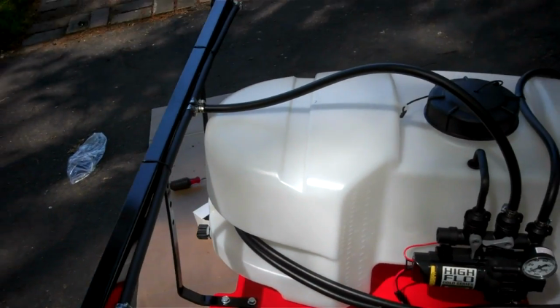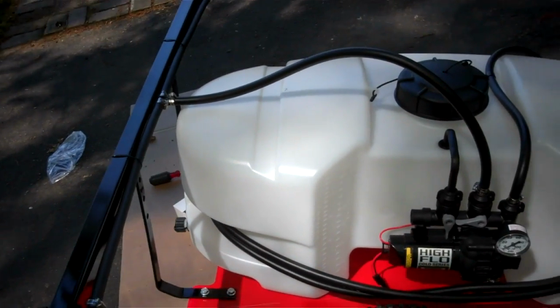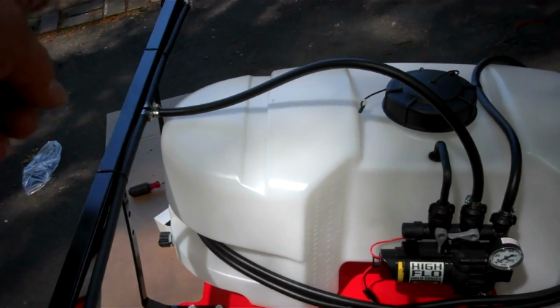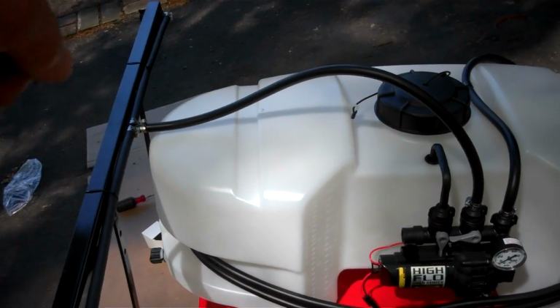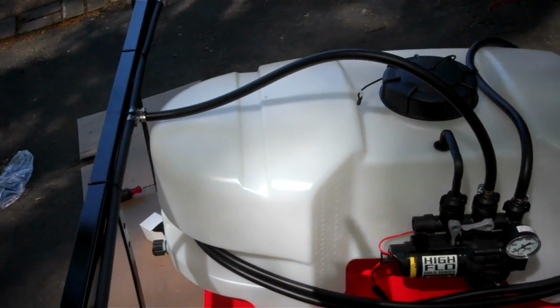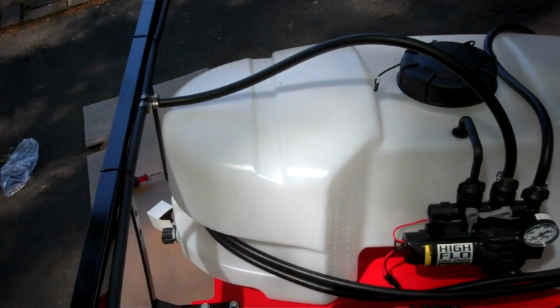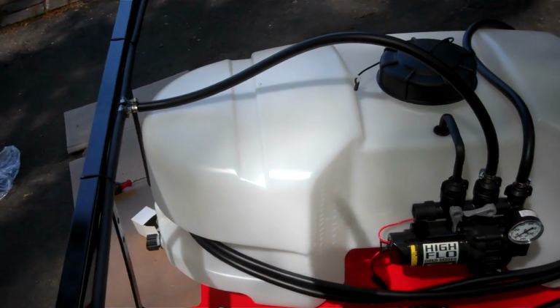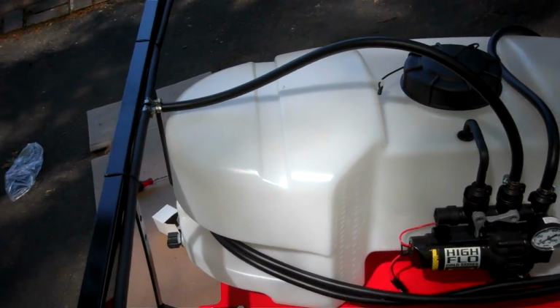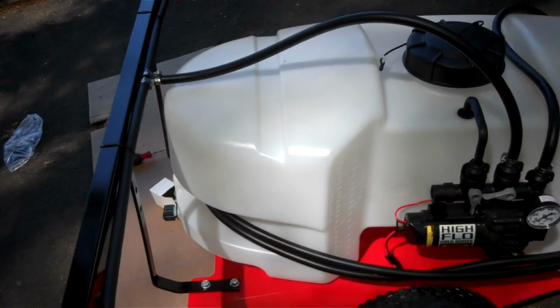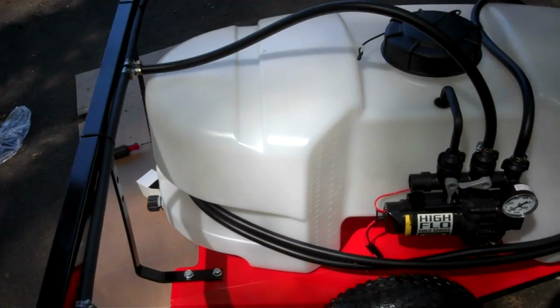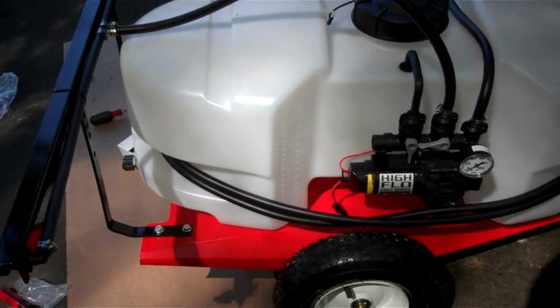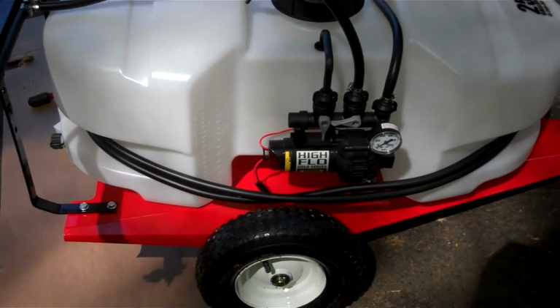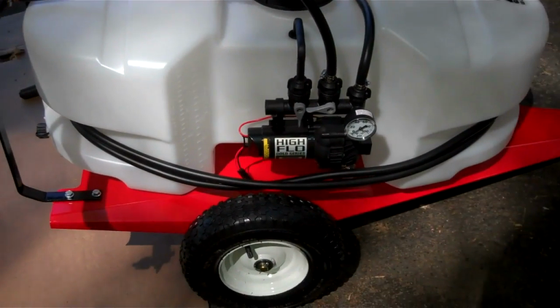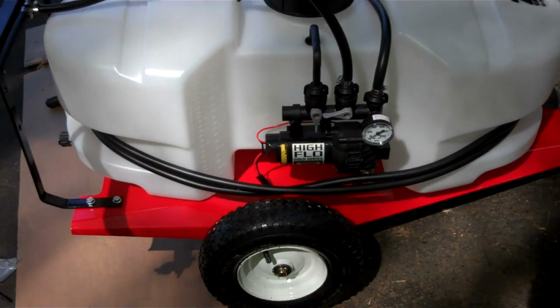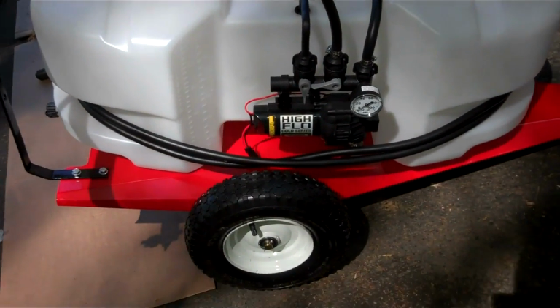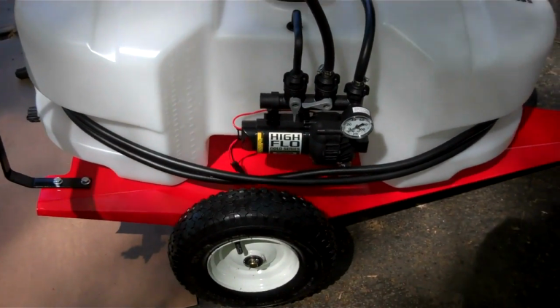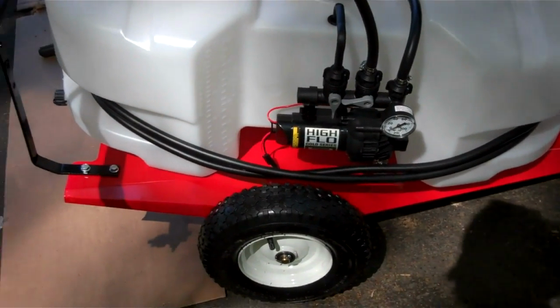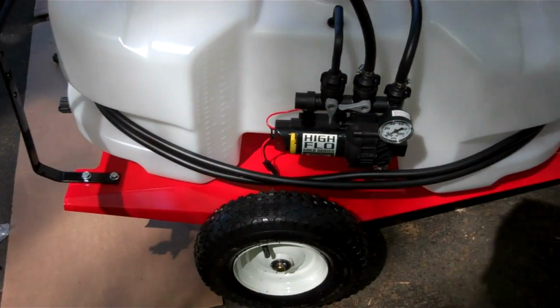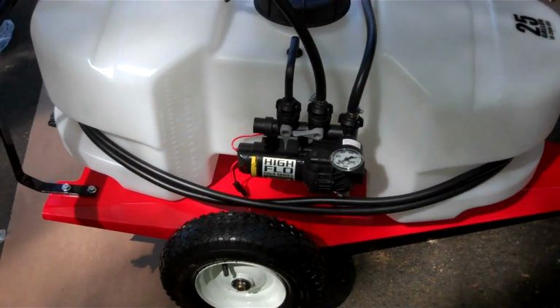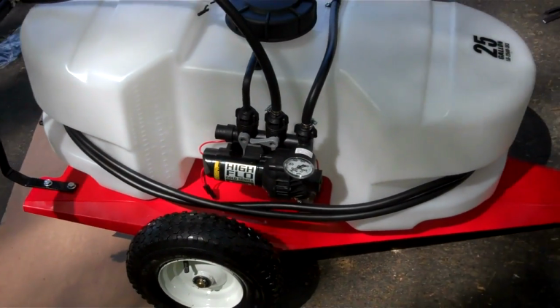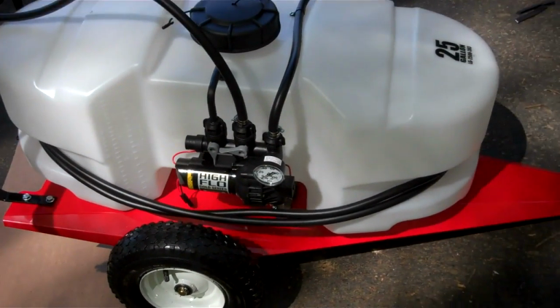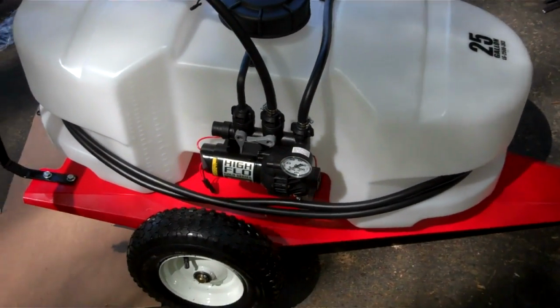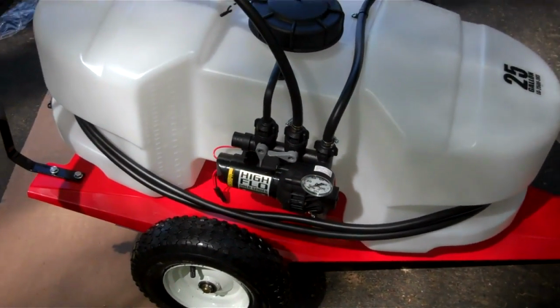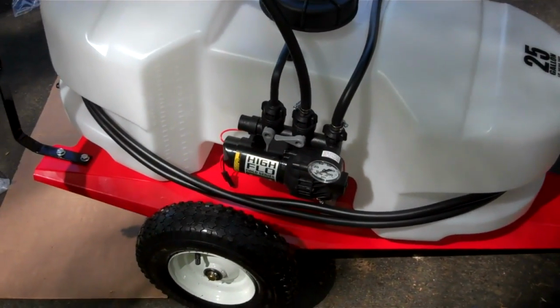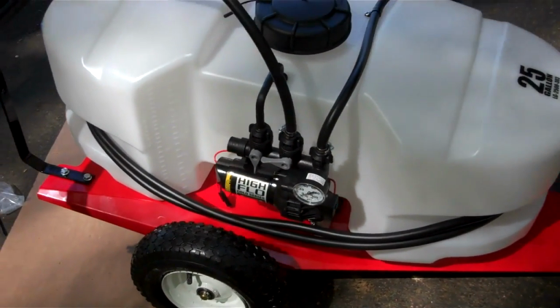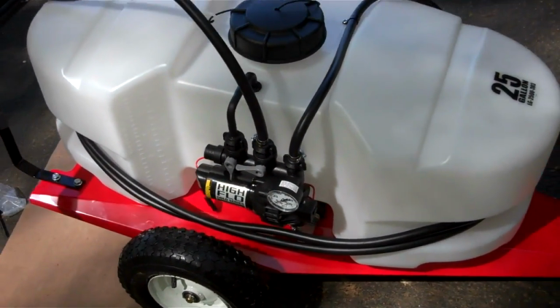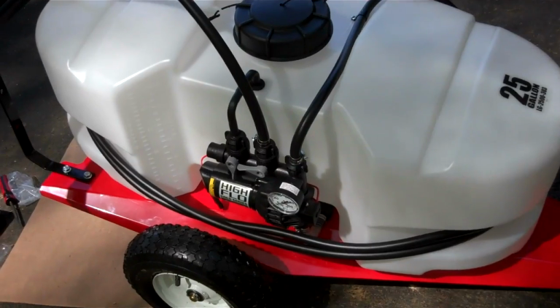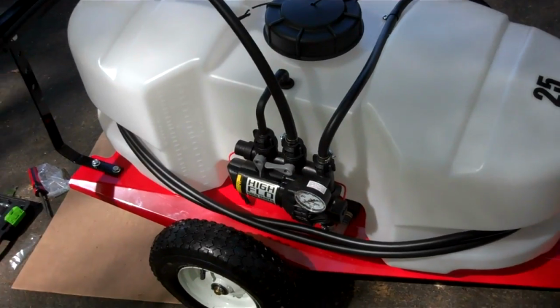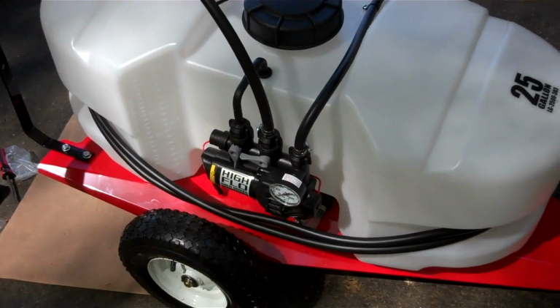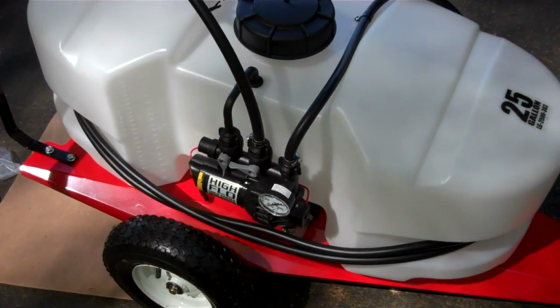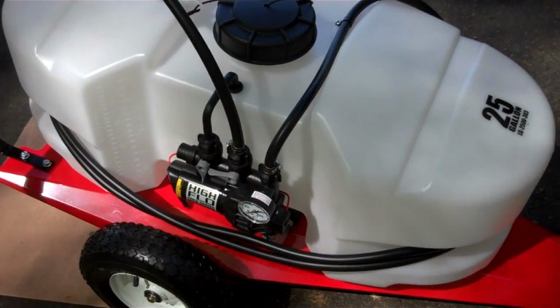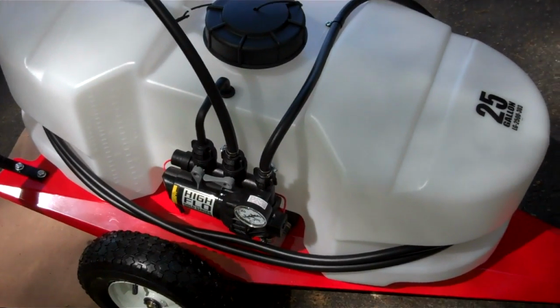You have to snake the hose through the boom sprayer, but that's just a little inconvenience. Here is the main problem I'm getting ready to show you.